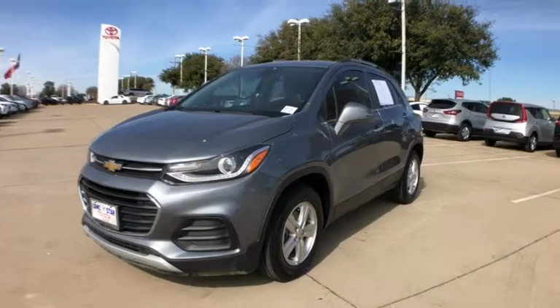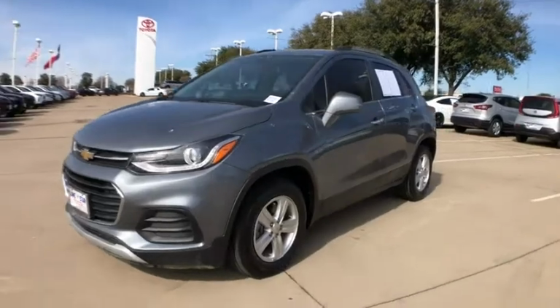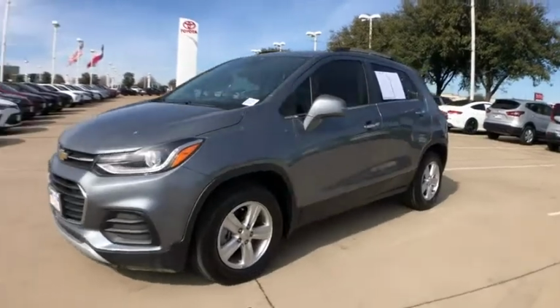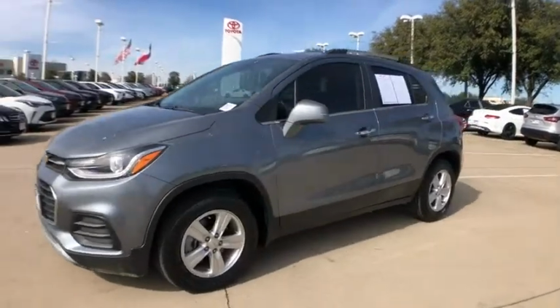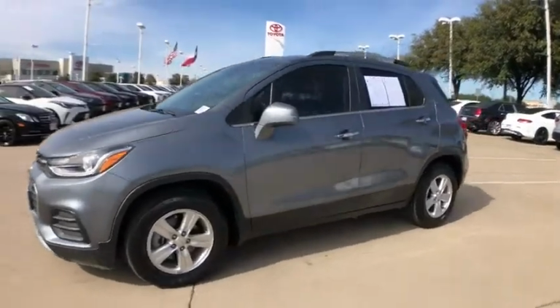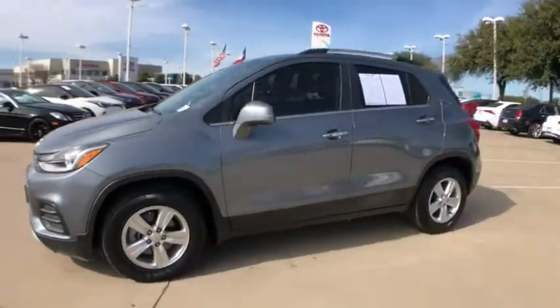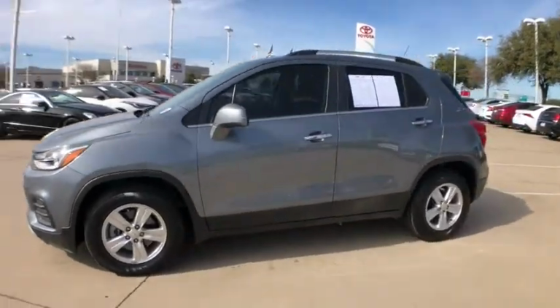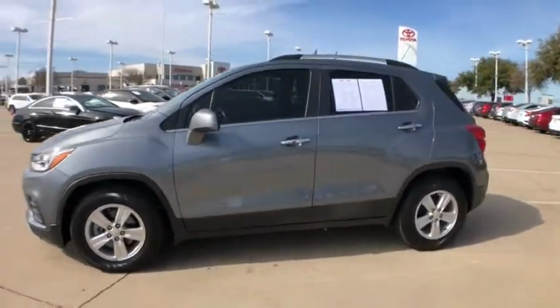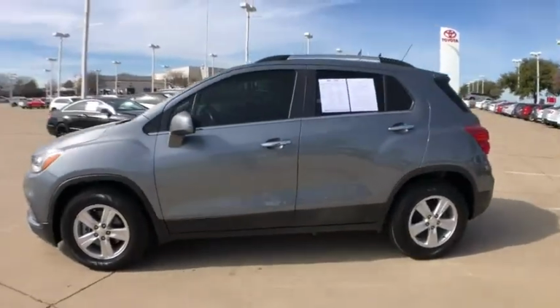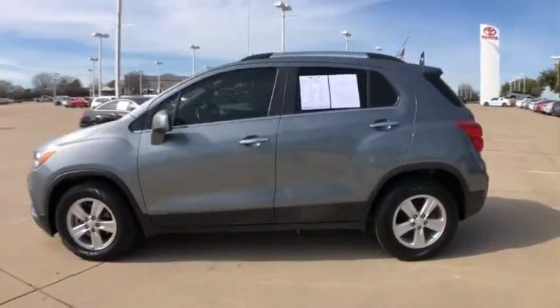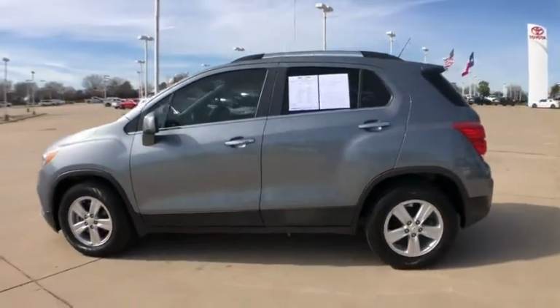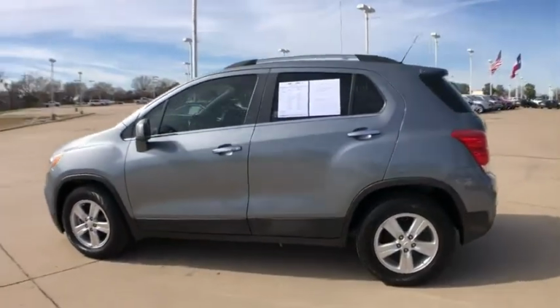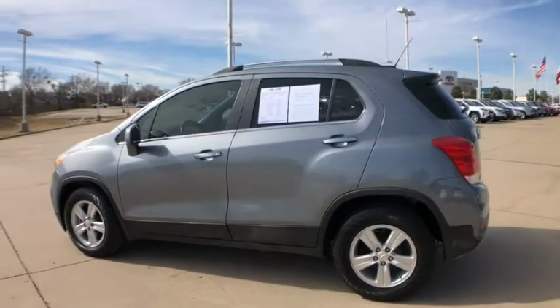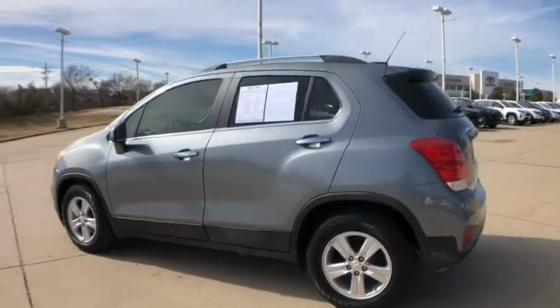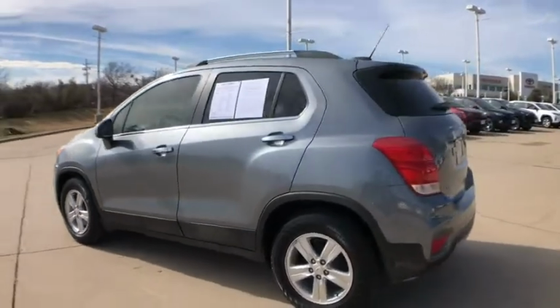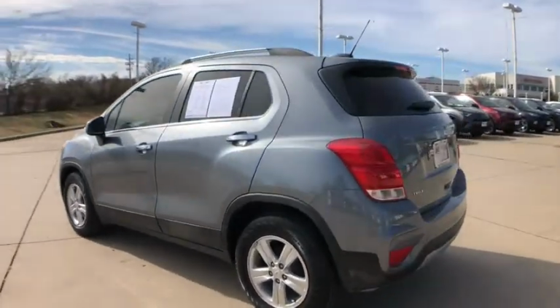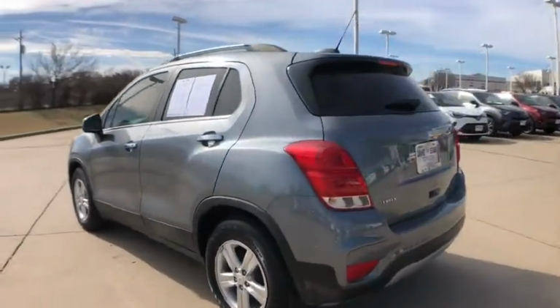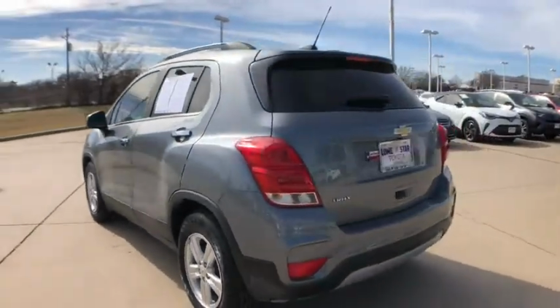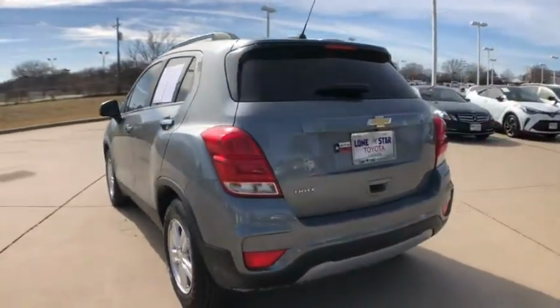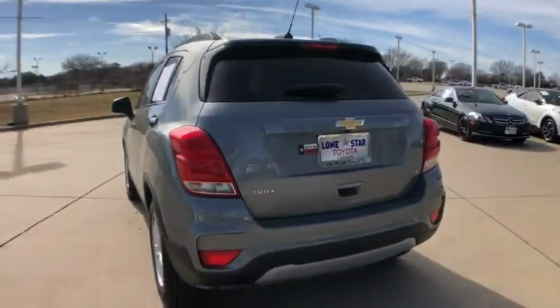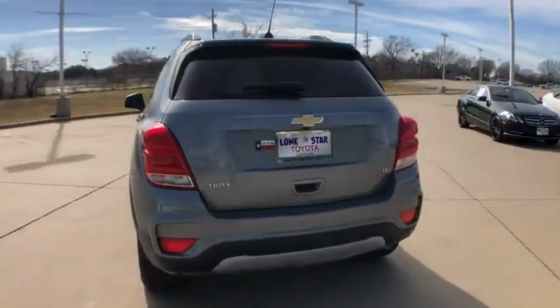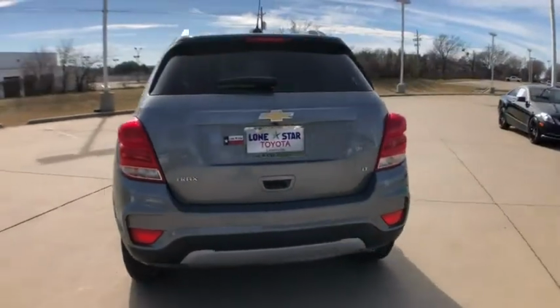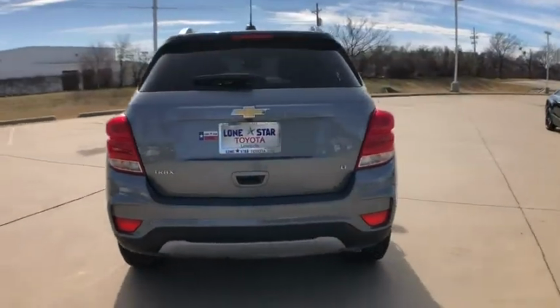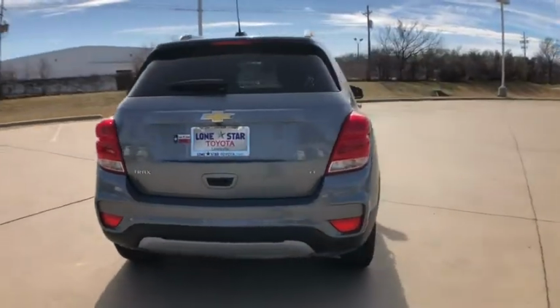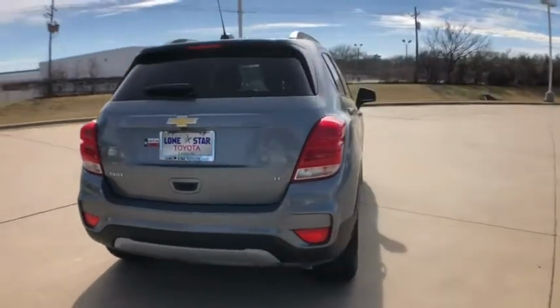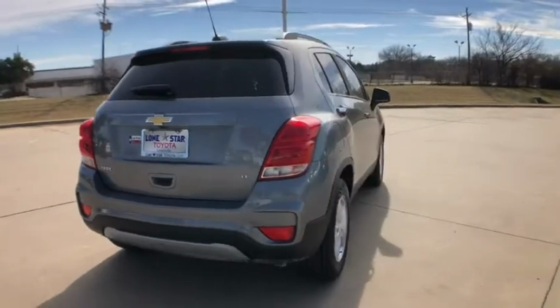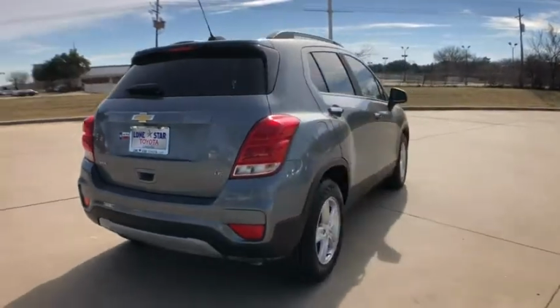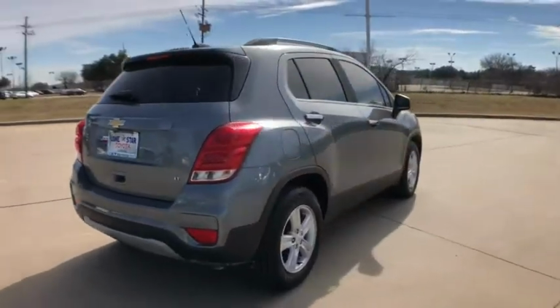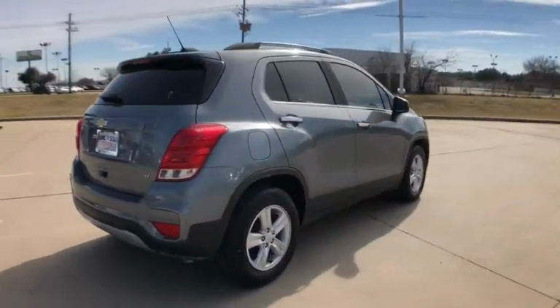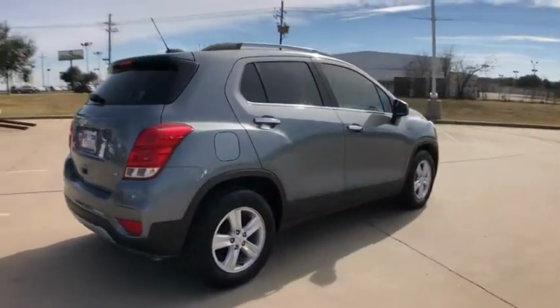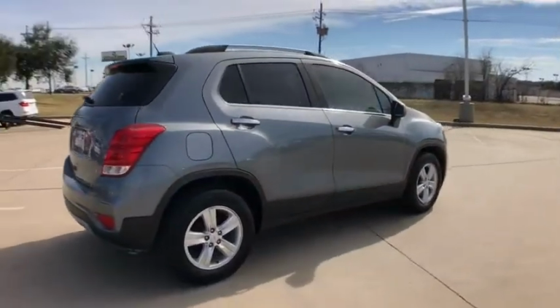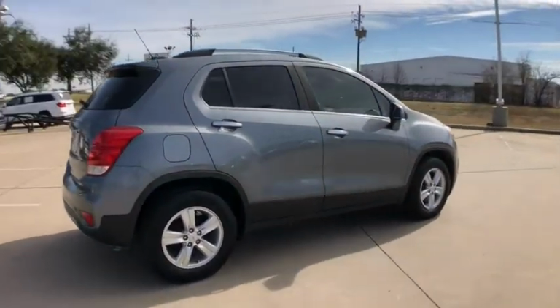We are pleased to show you the 2019 Chevrolet Trax. The Trax is tiny on the outside, but remarkably spacious within. It comes with a clean and modern interior. This vehicle has less than 20,000 miles.